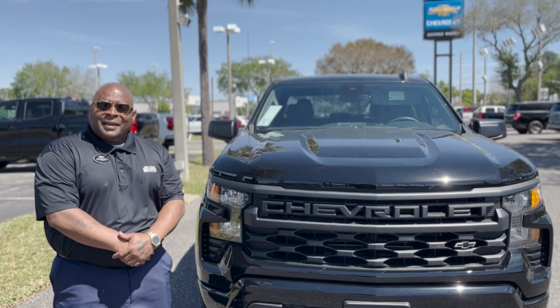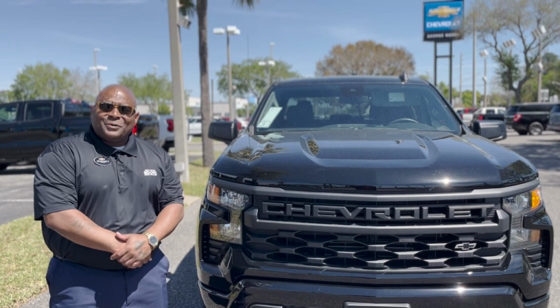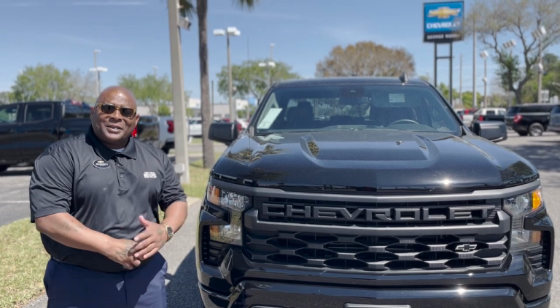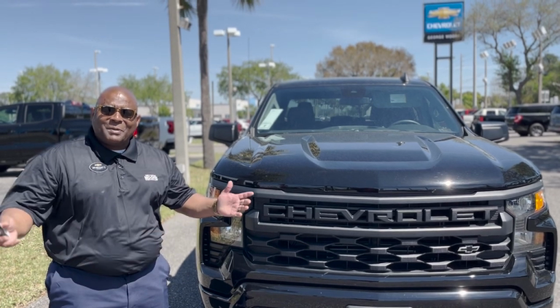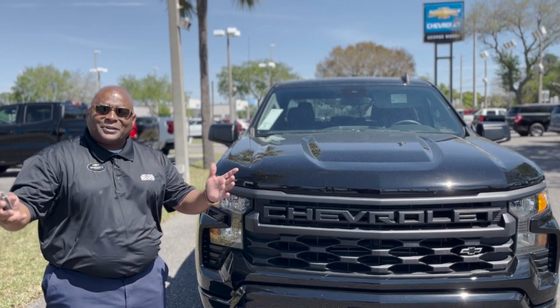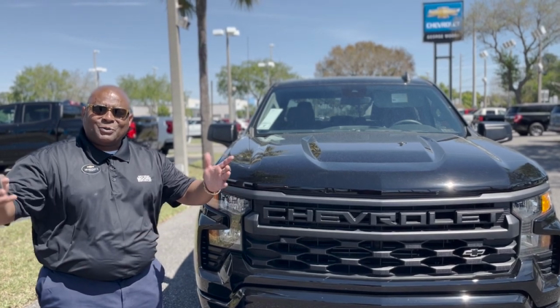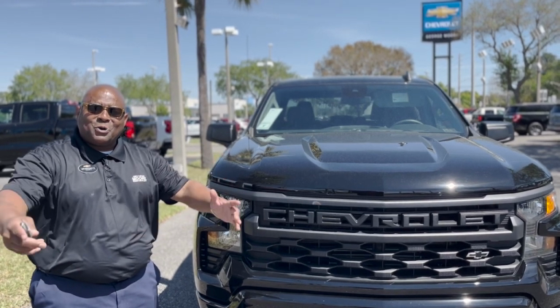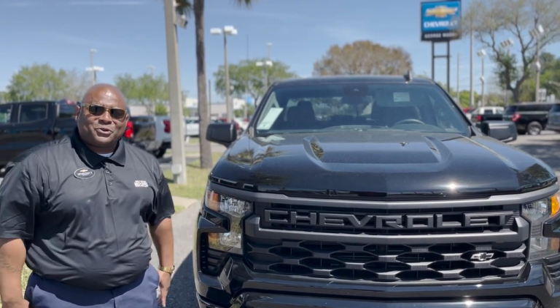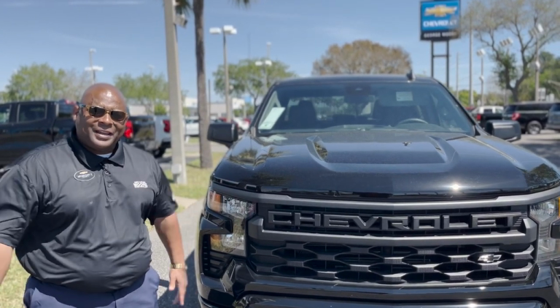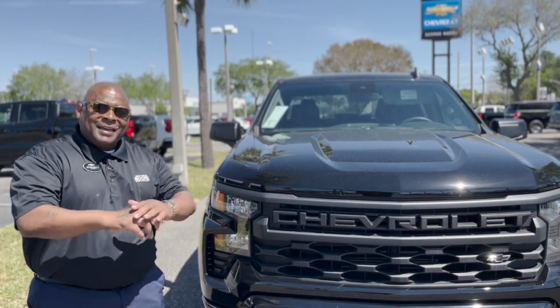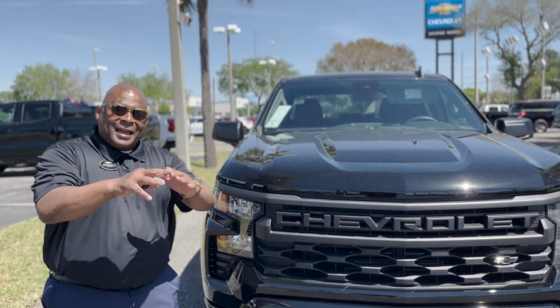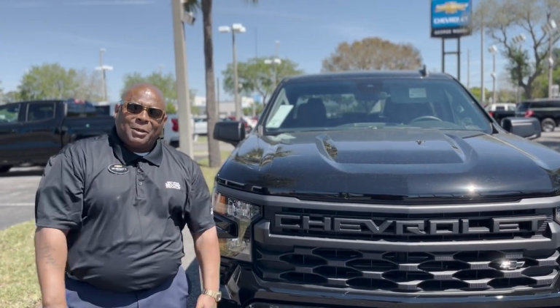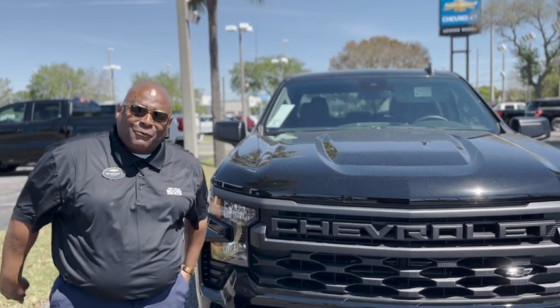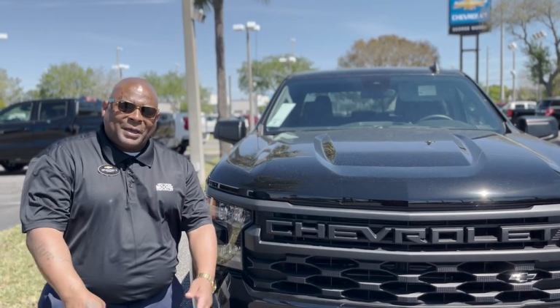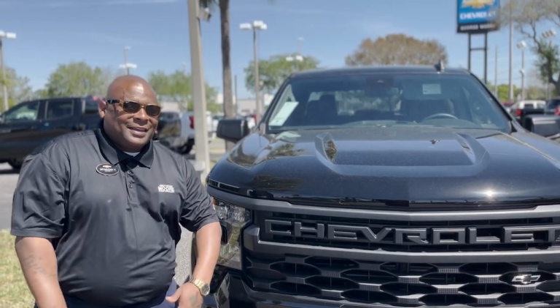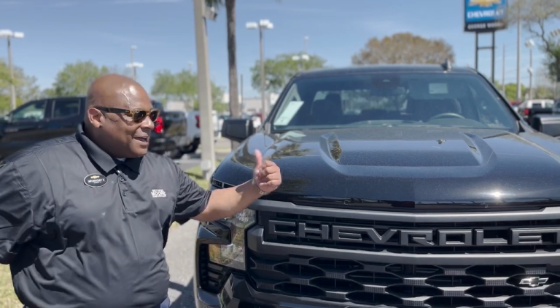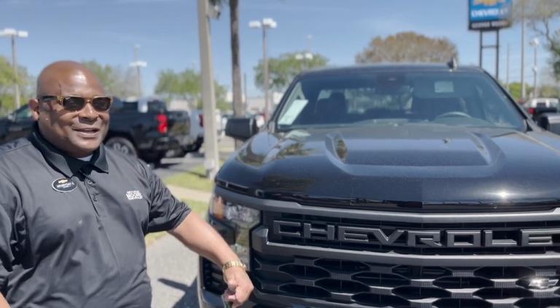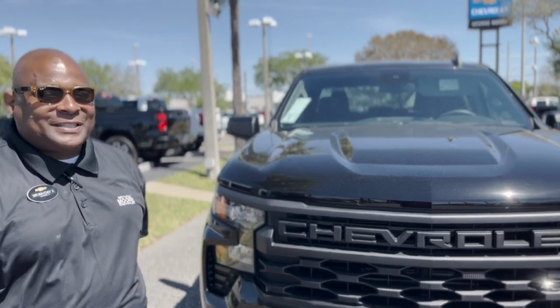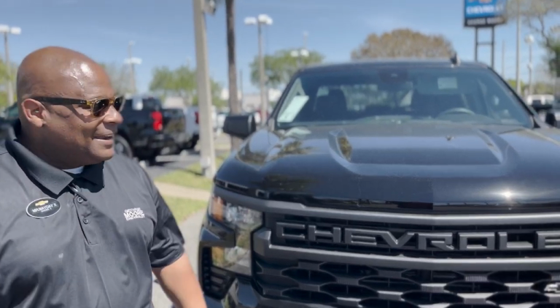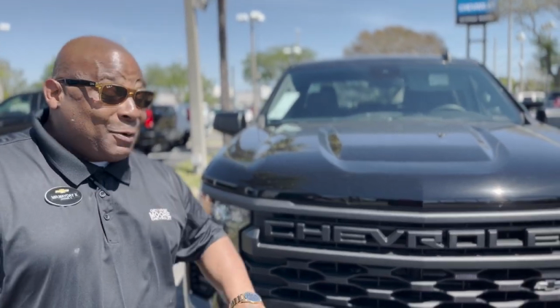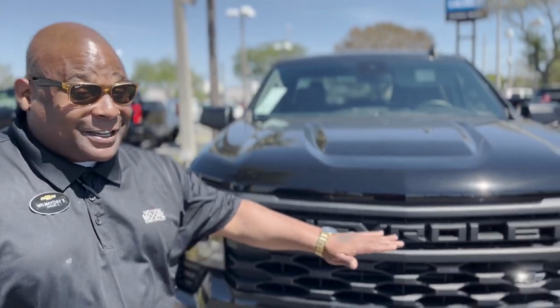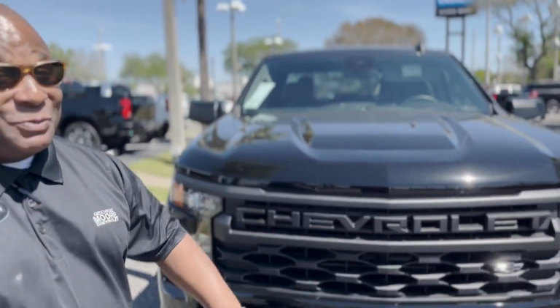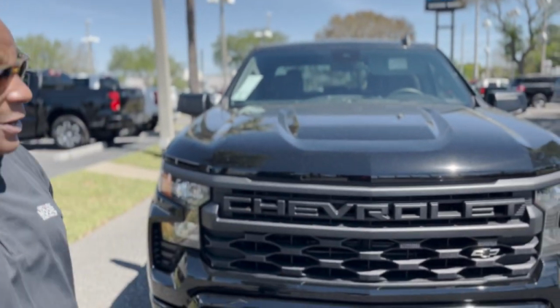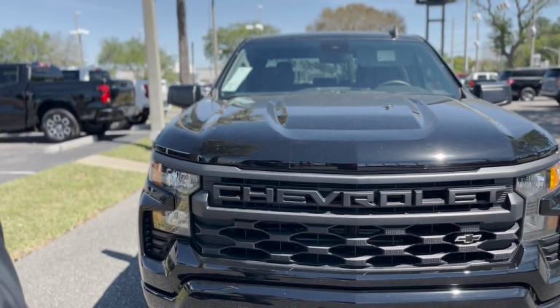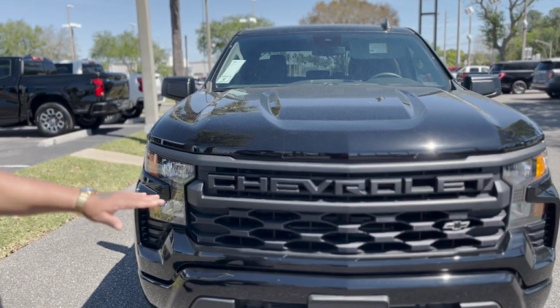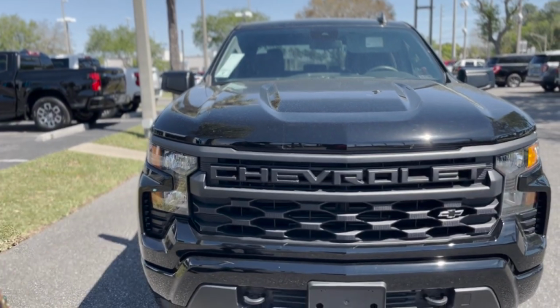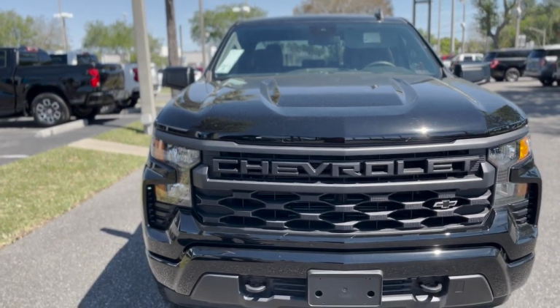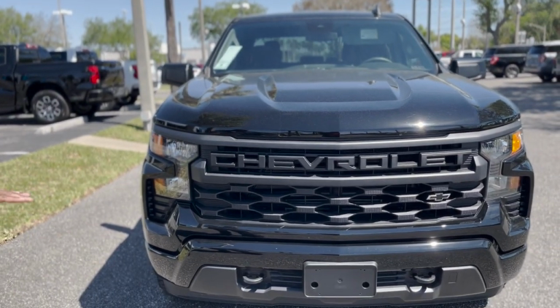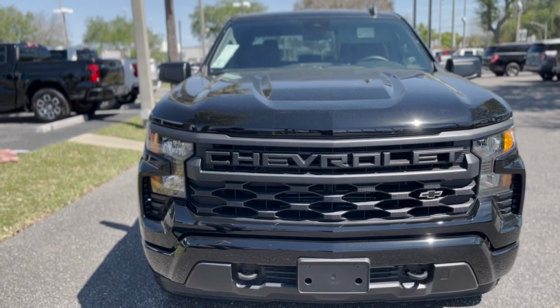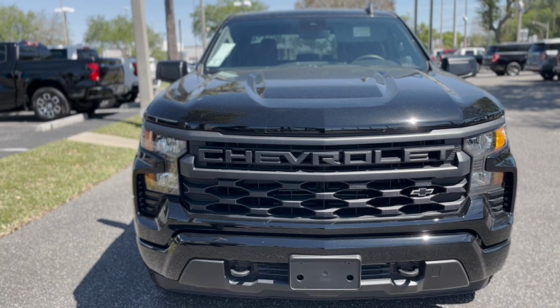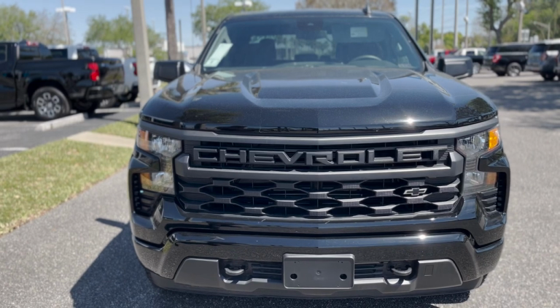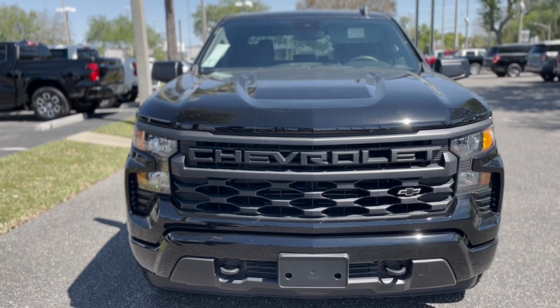Hey, how you doing? My name is Mr. Mayday, X2 Trailer with George Moore Chevrolet, and I got way more for you, man. She got this custom design — it's the Custom Trail trim level right here, Silverado 2024.